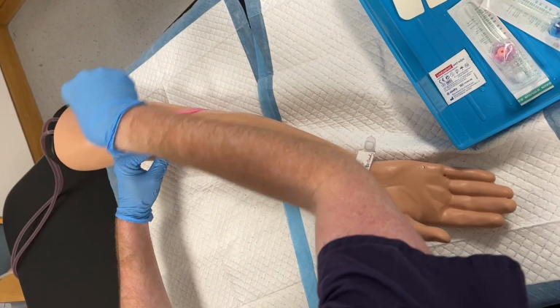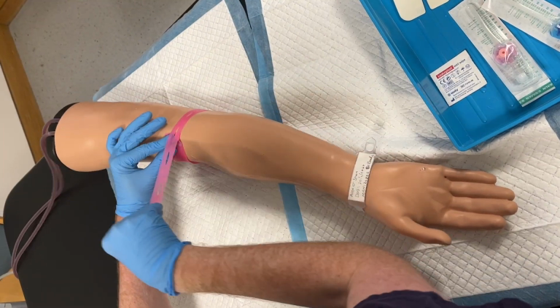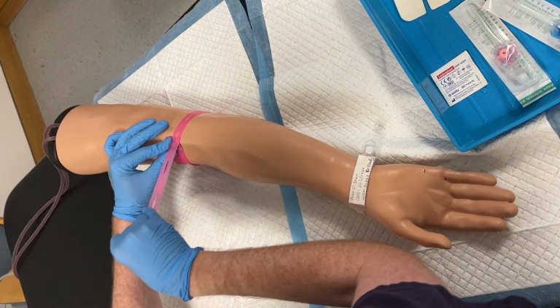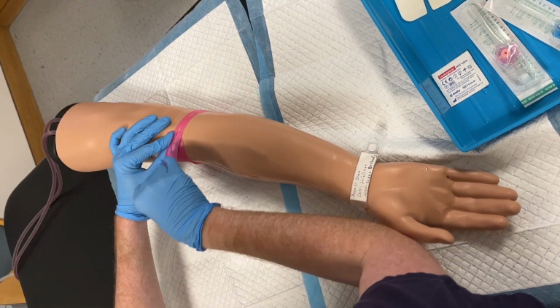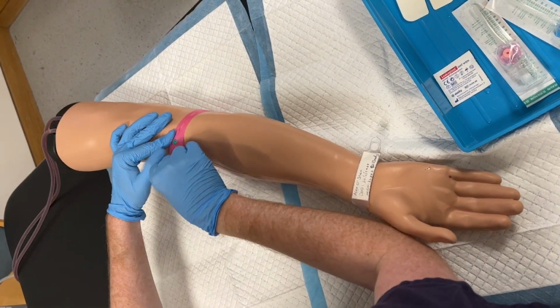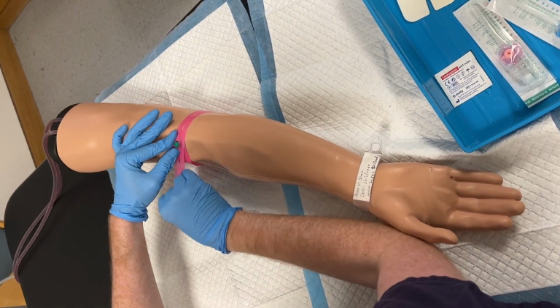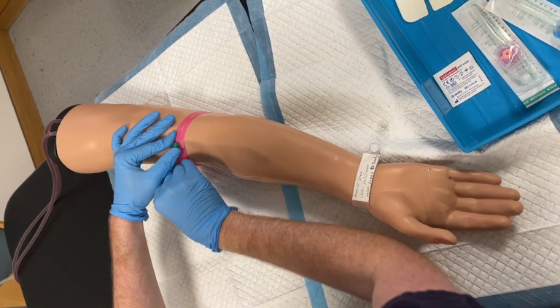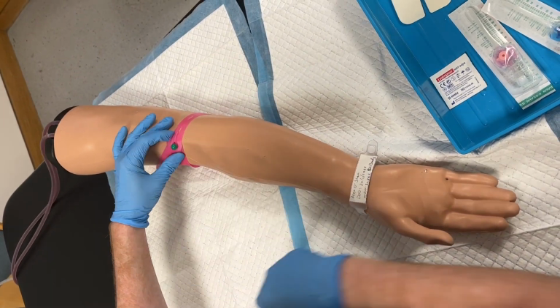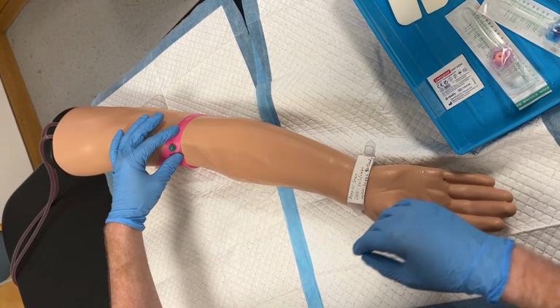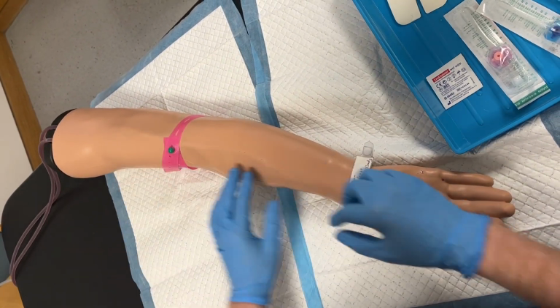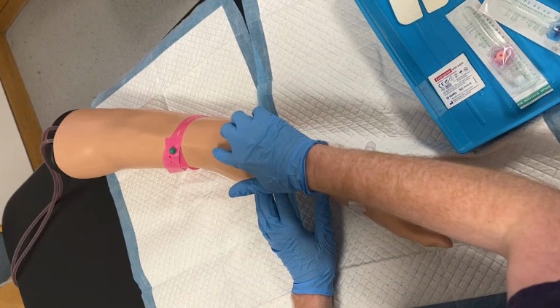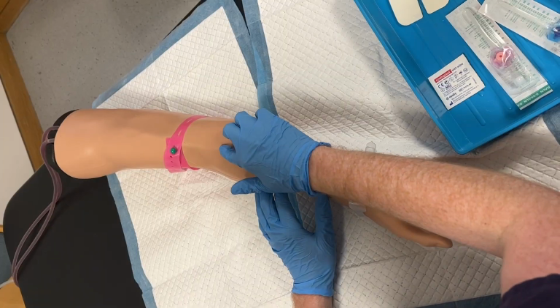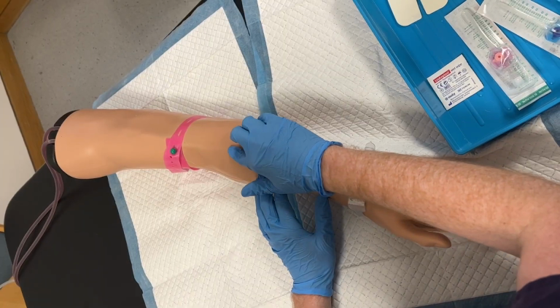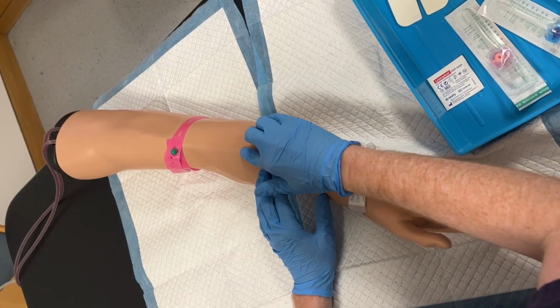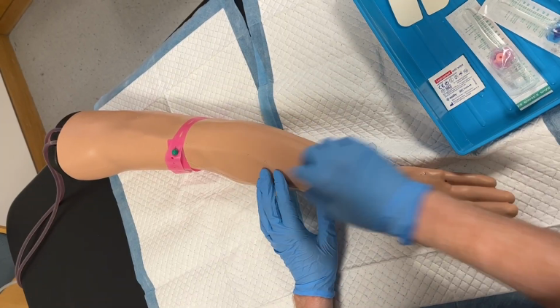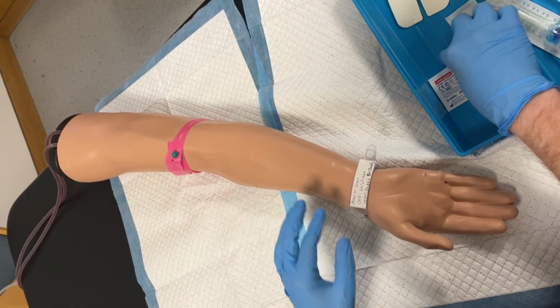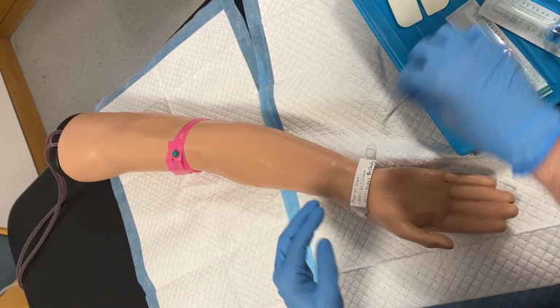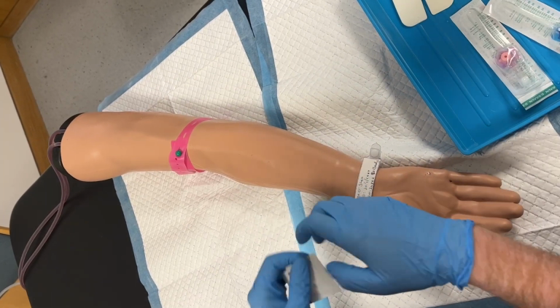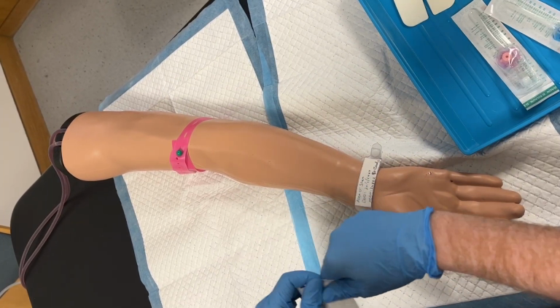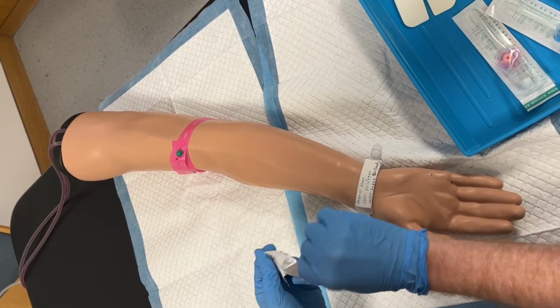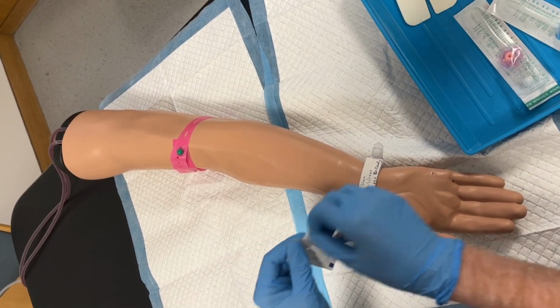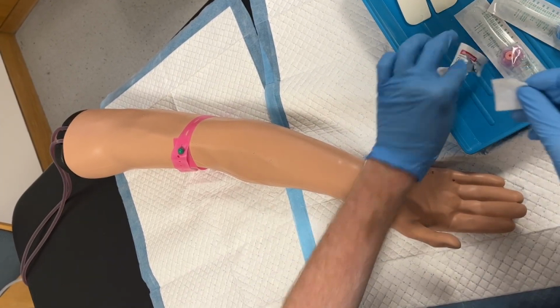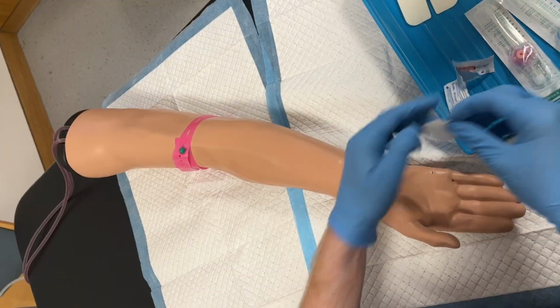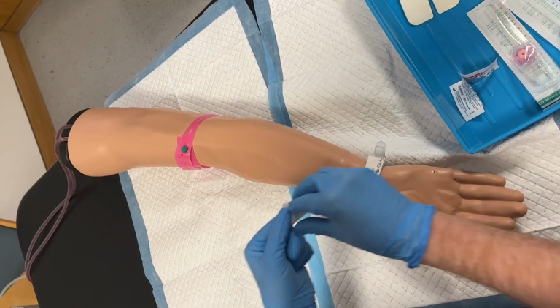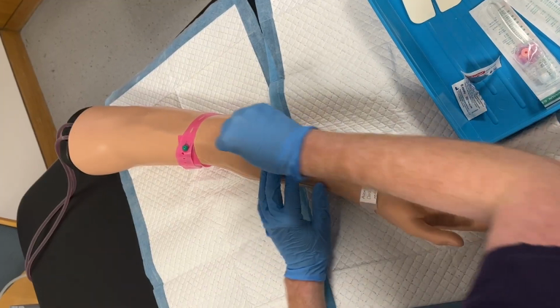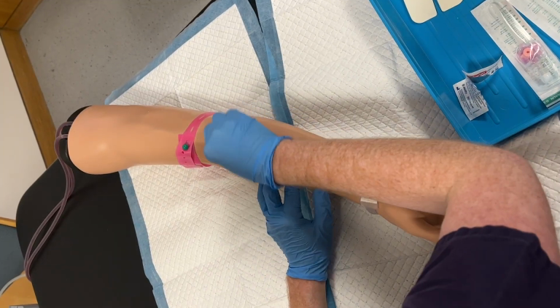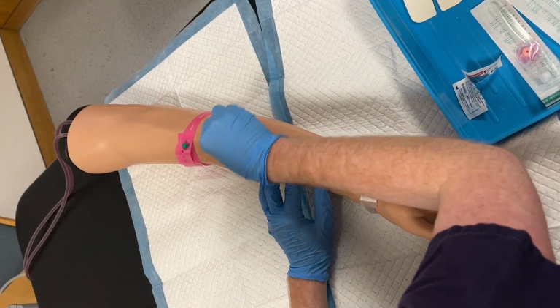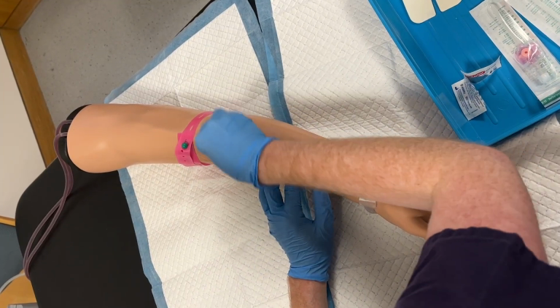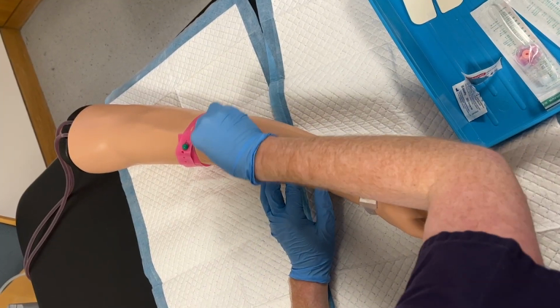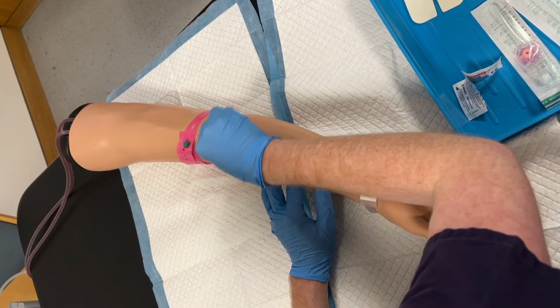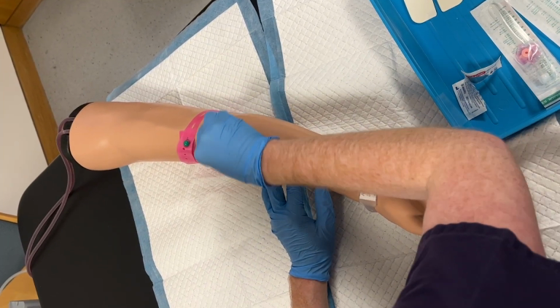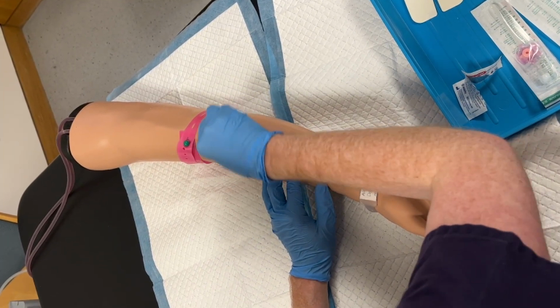Place both yourself and the patient in a comfortable position. Apply the tourniquet and then begin to palpate for a suitable vein. In most cases, a vein that is easily palpable is preferable to one that is only visualised but not palpable onto the skin.